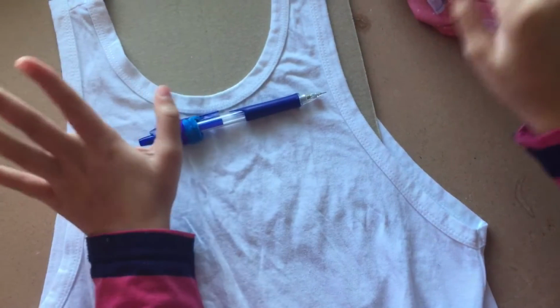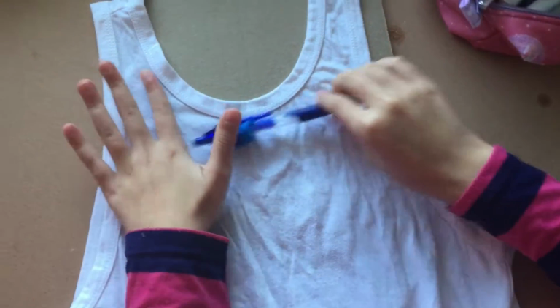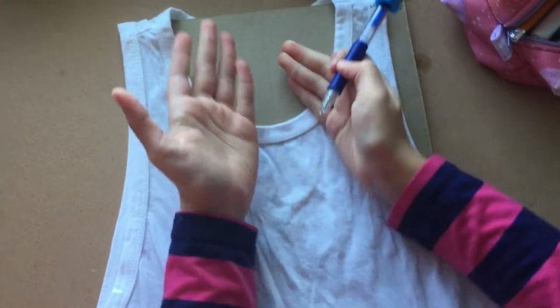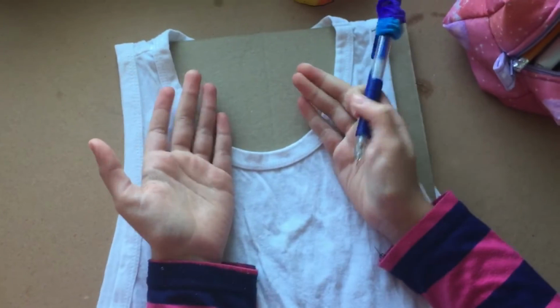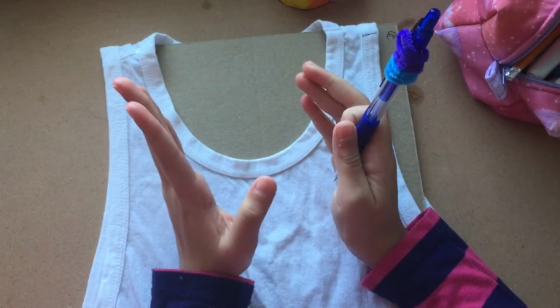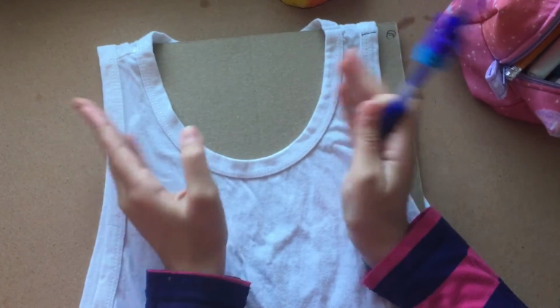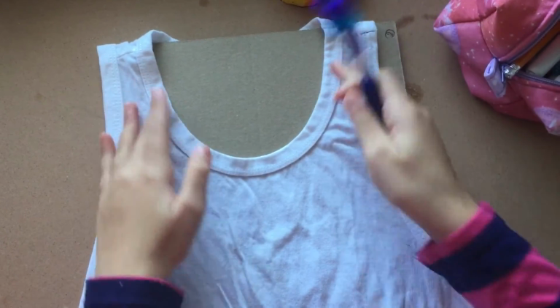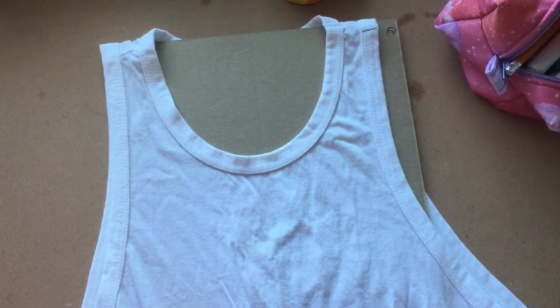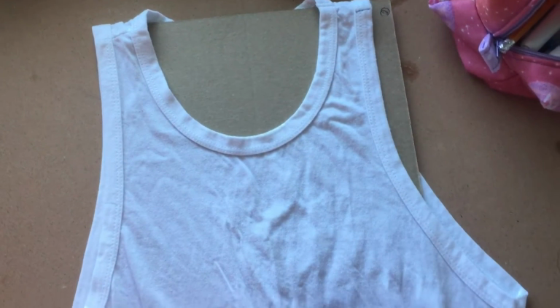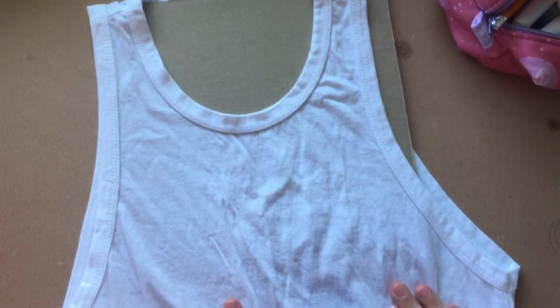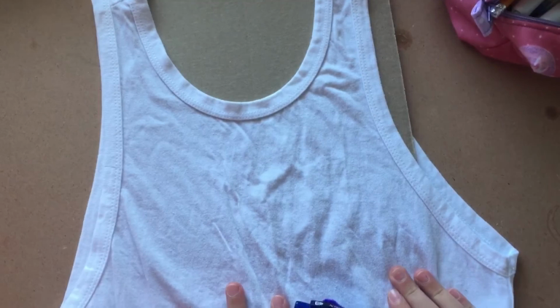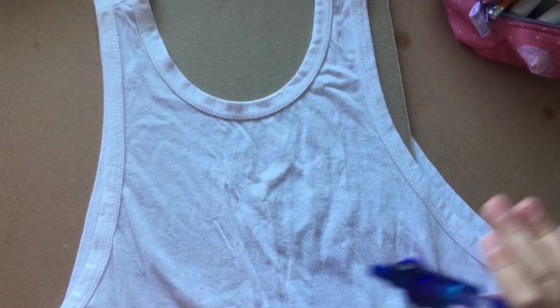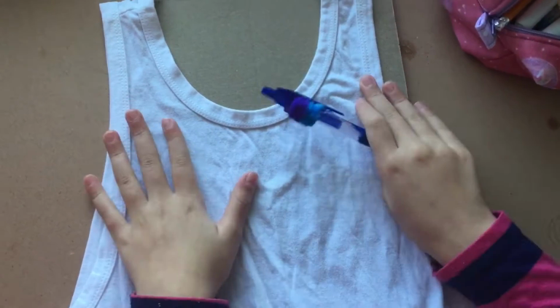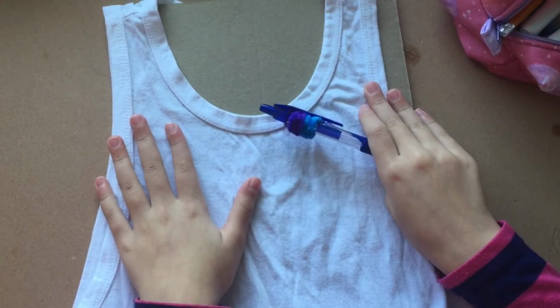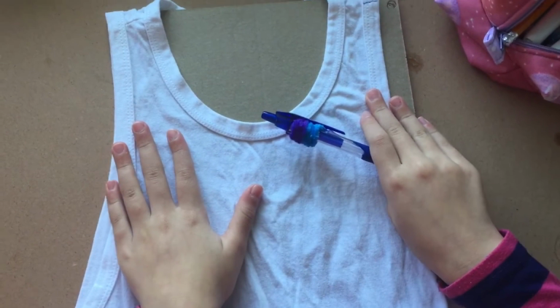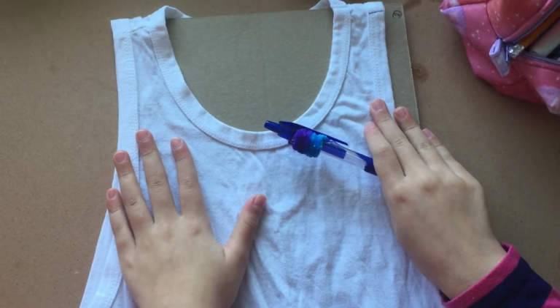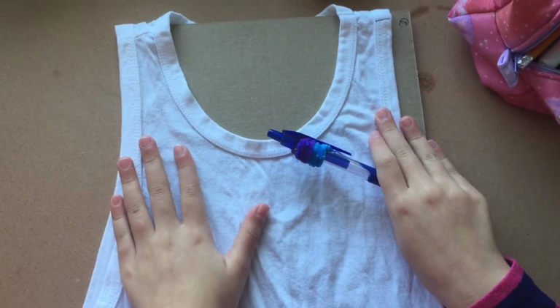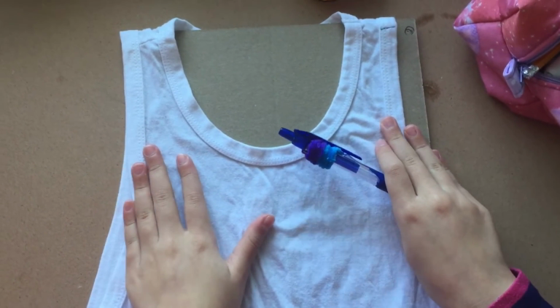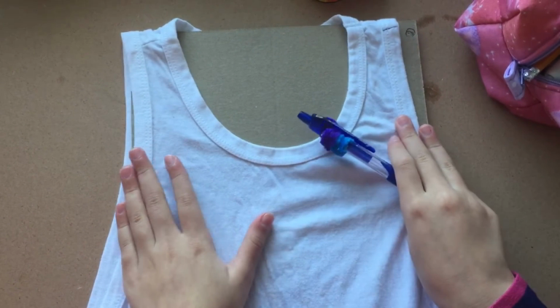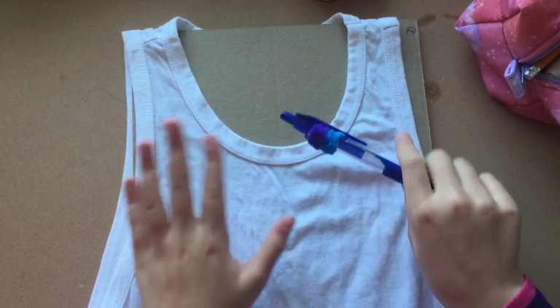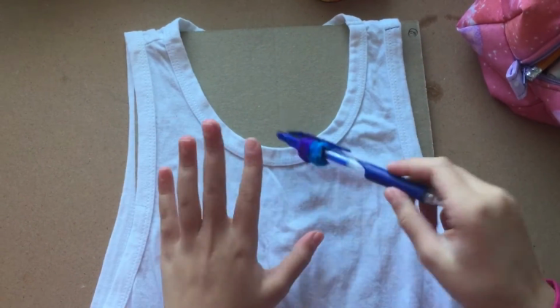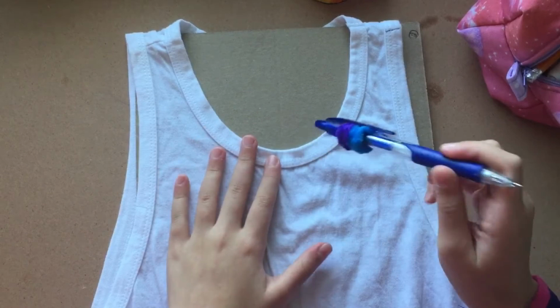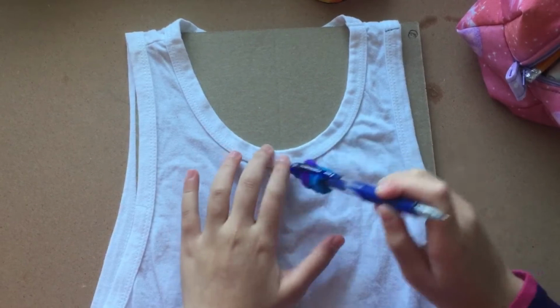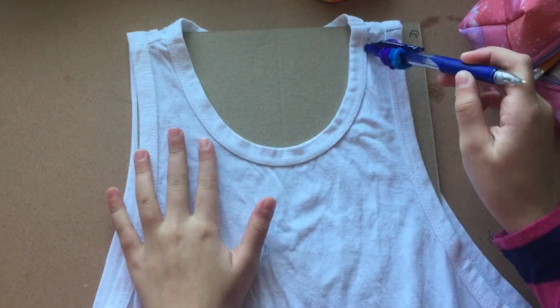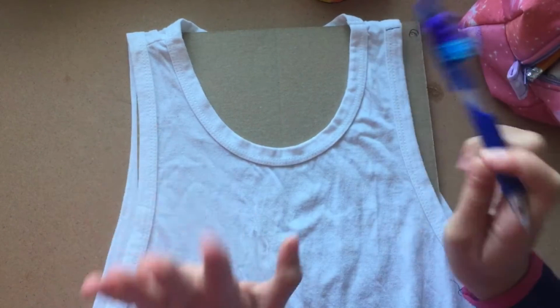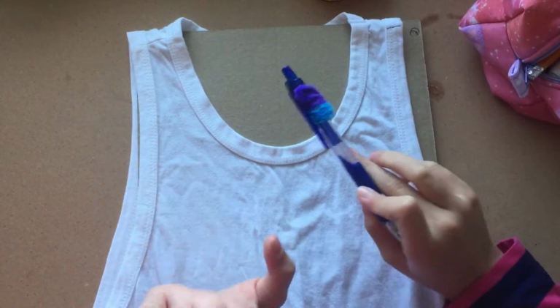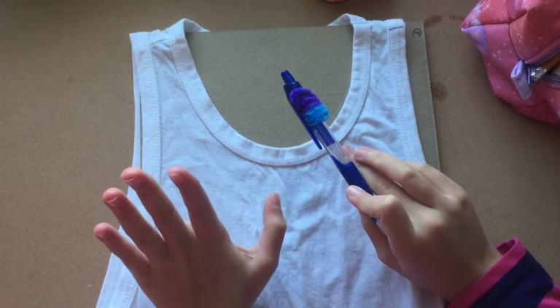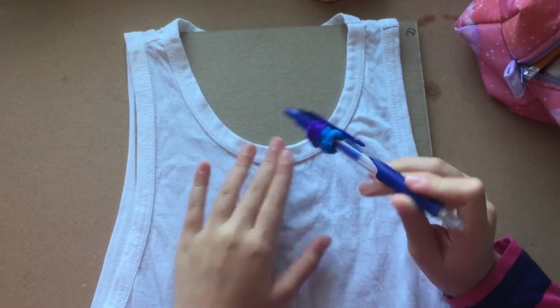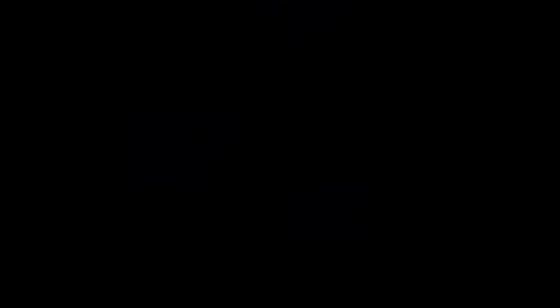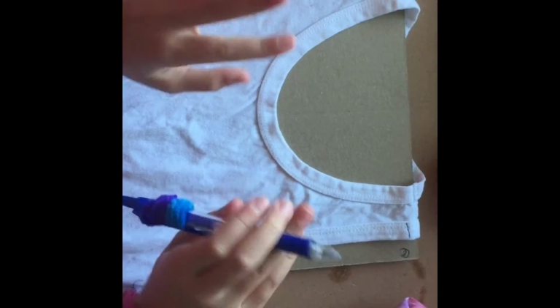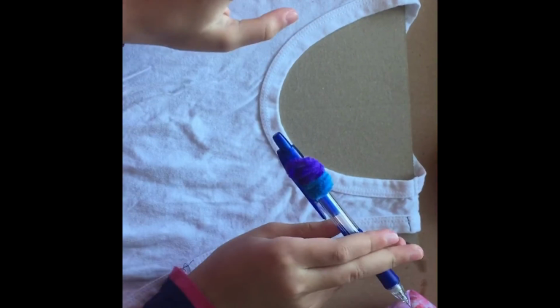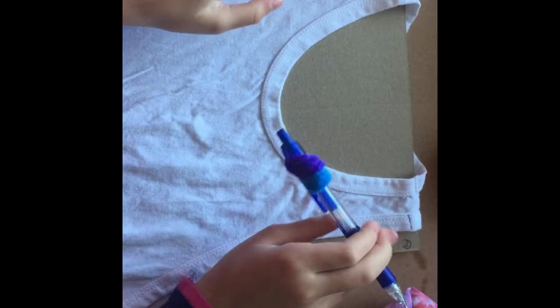So today my design is this t-shirt. I'm going to decorate it in a really cool way, and at the end when I'm done I'm going to model with it. Let's get started.